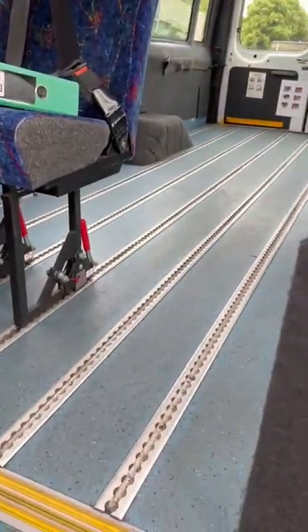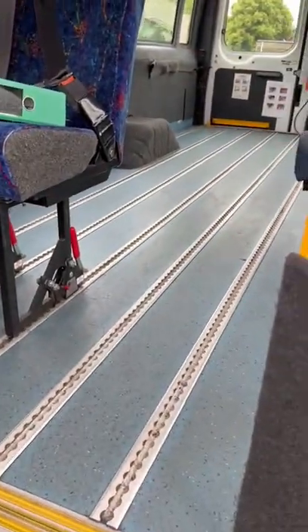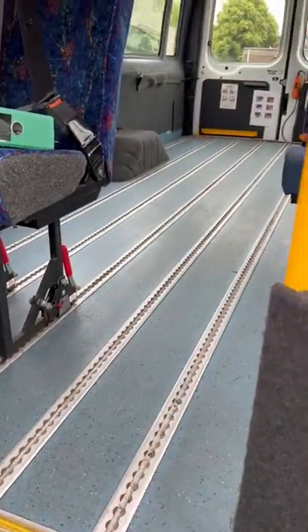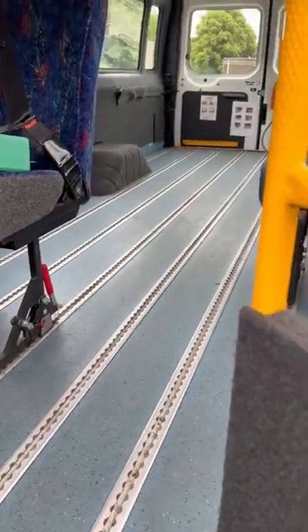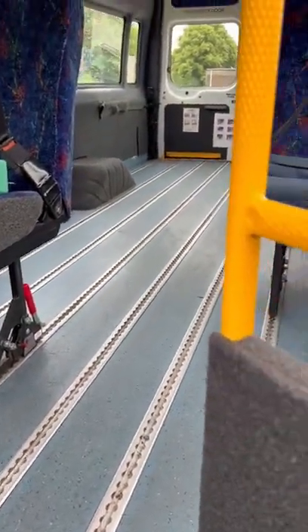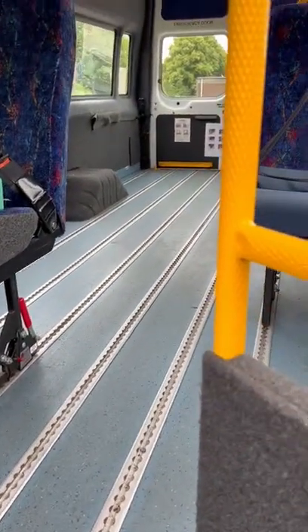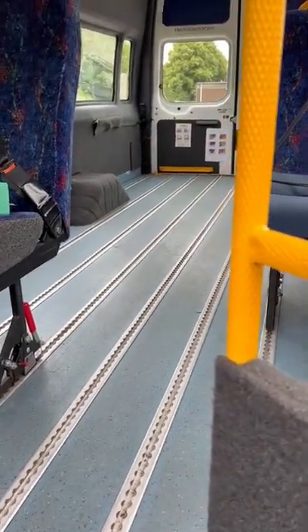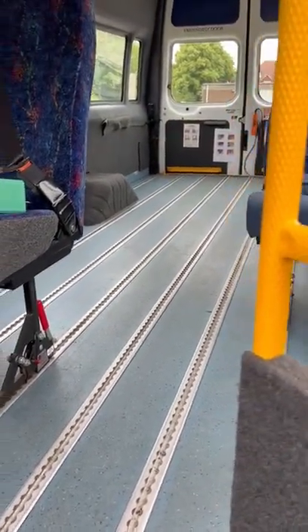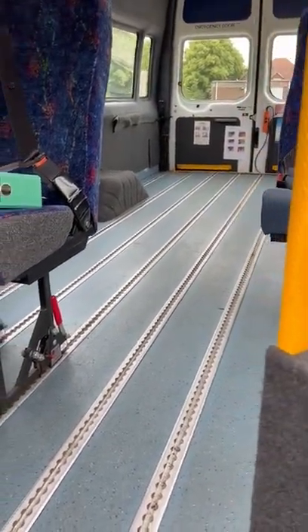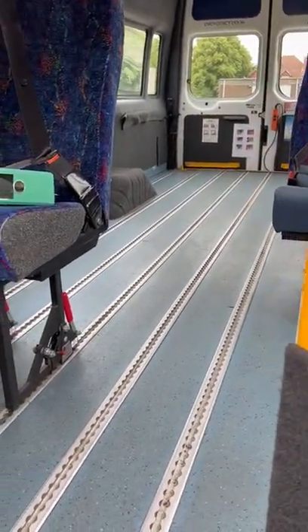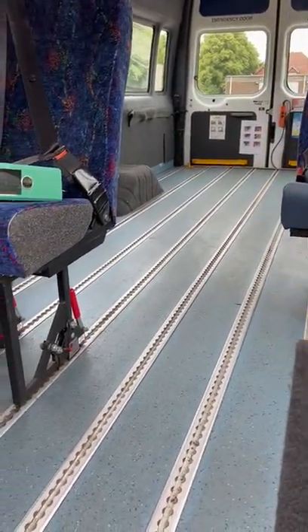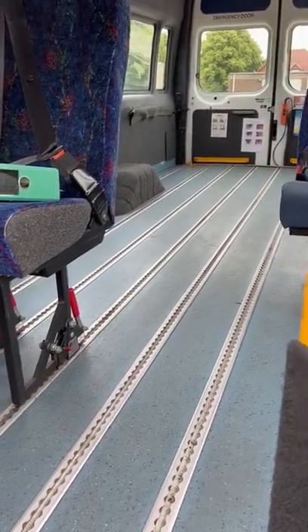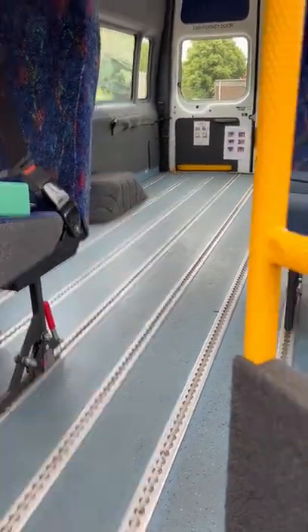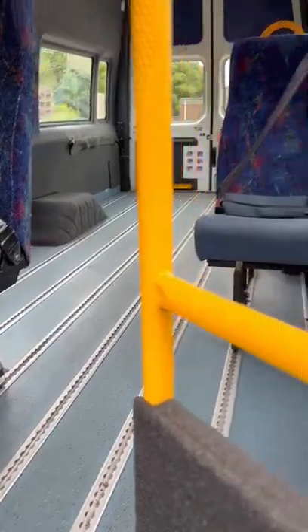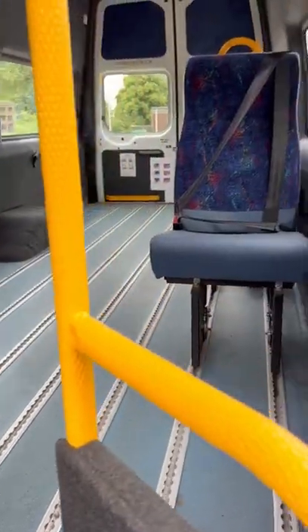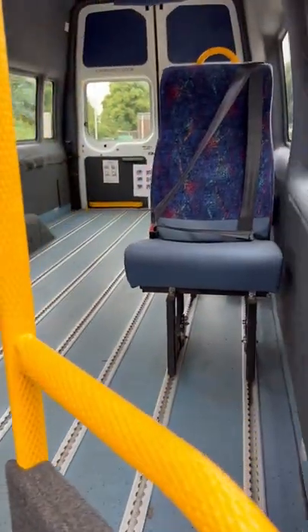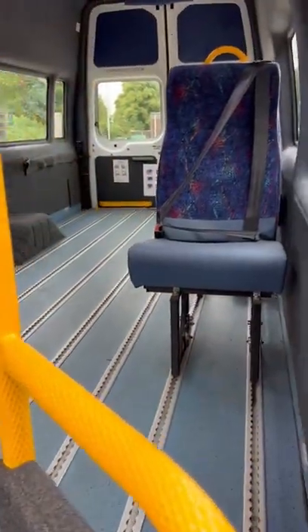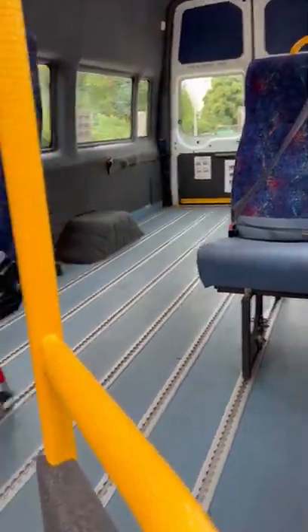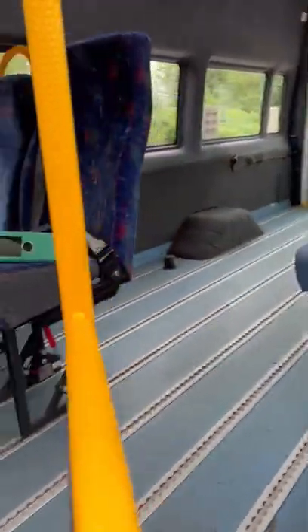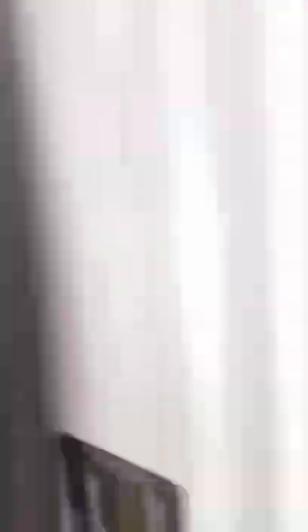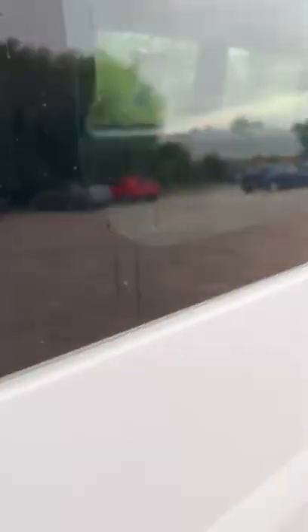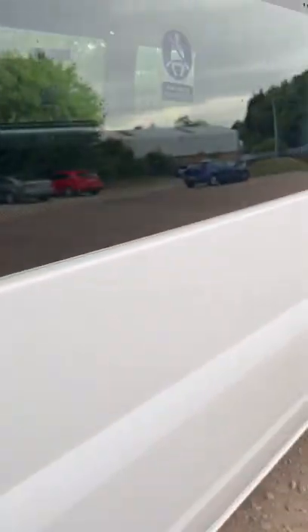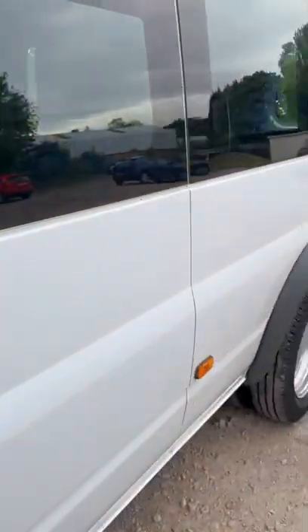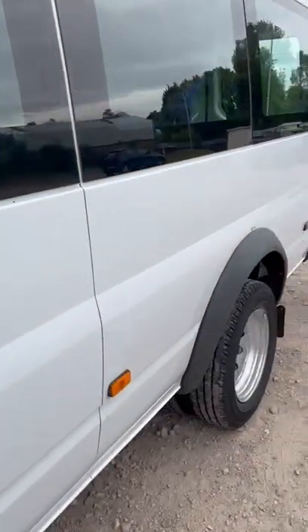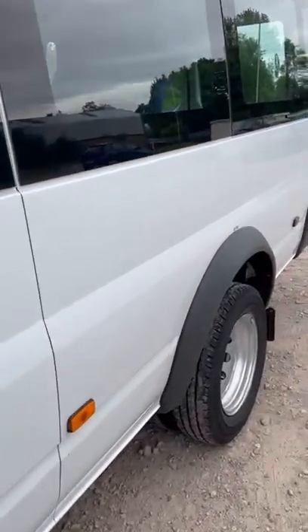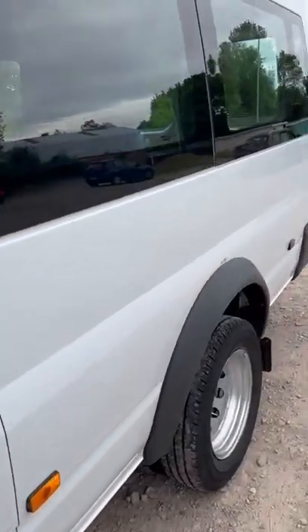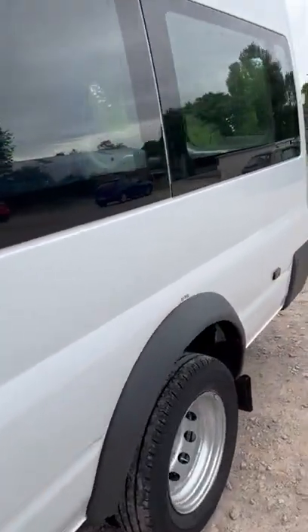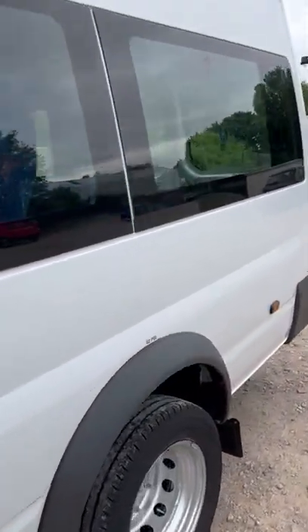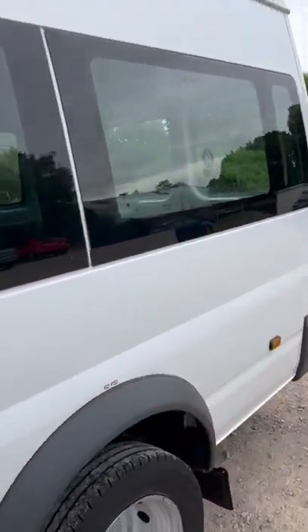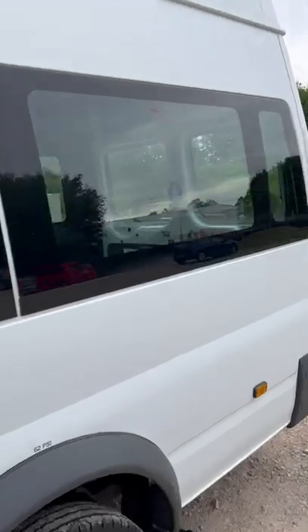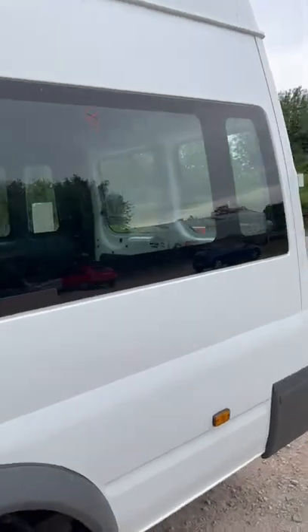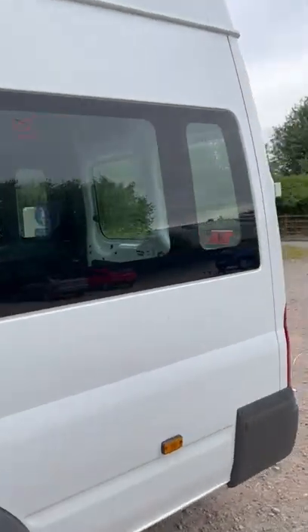Clip in clip out seats — we do have other seats available if you do need any more. Cleaning straight down the sides.